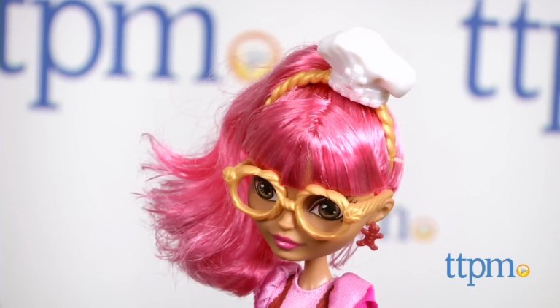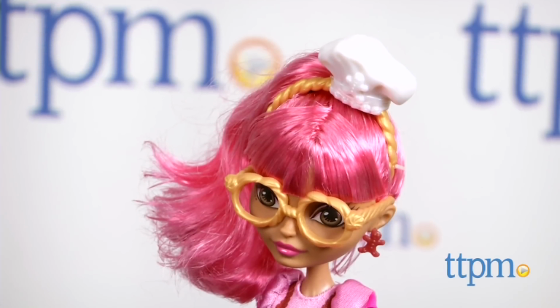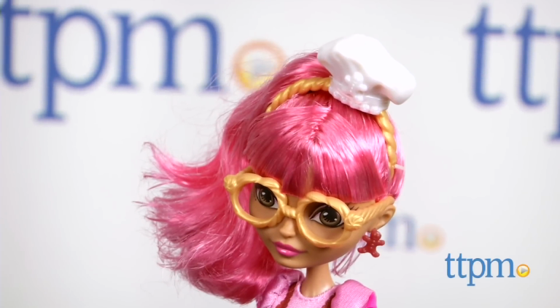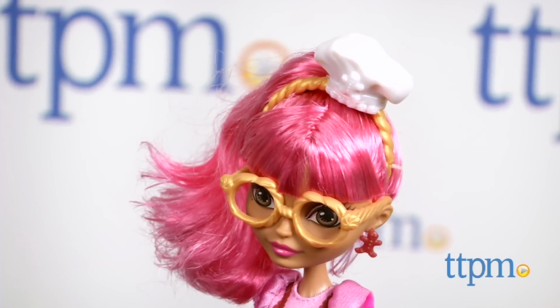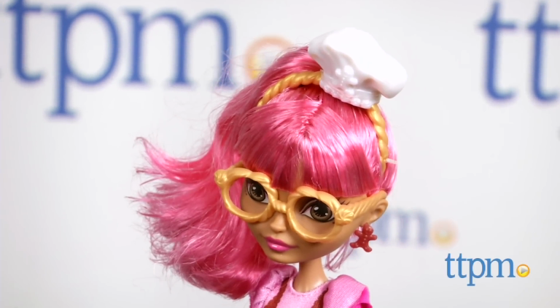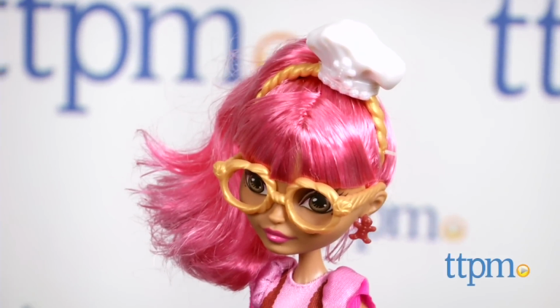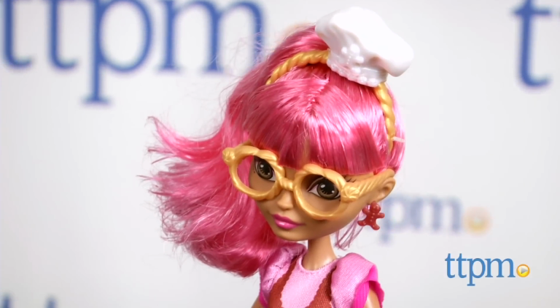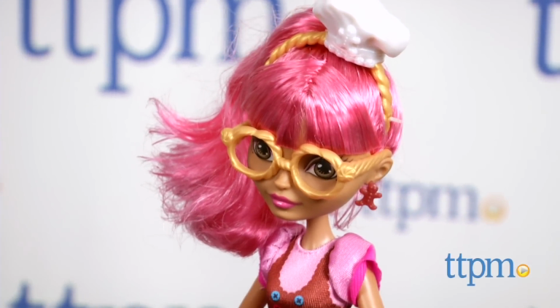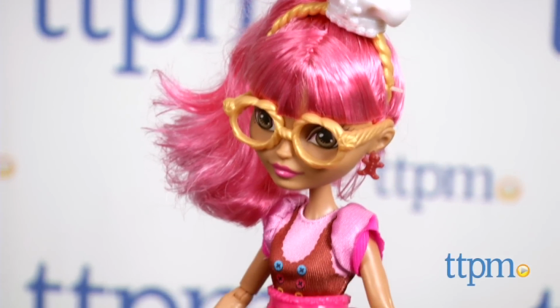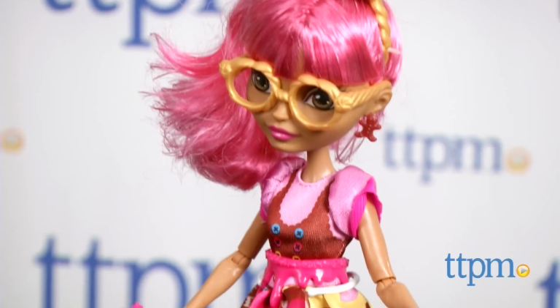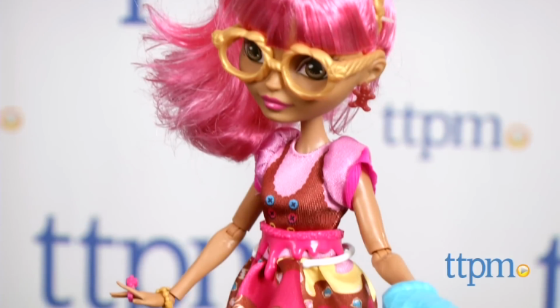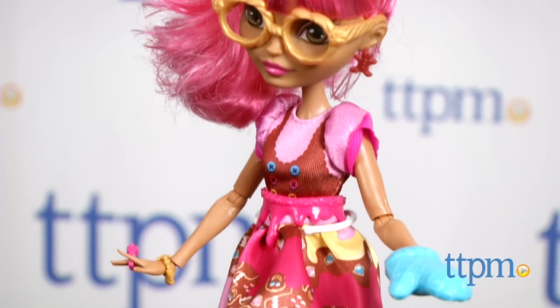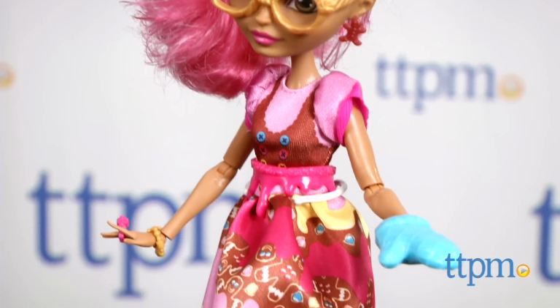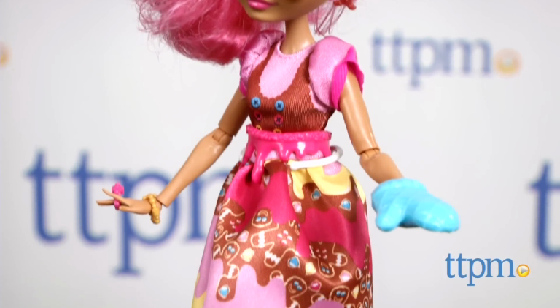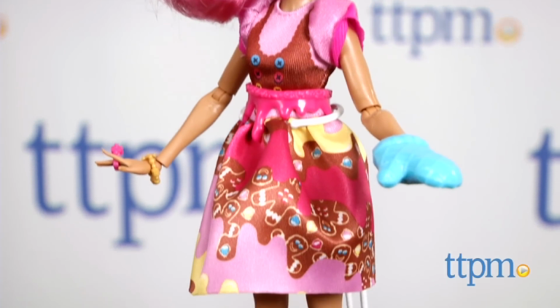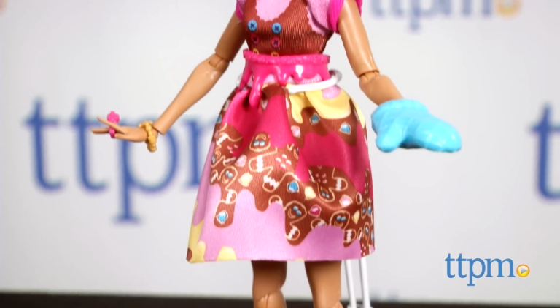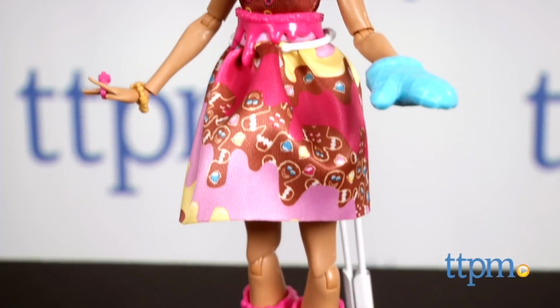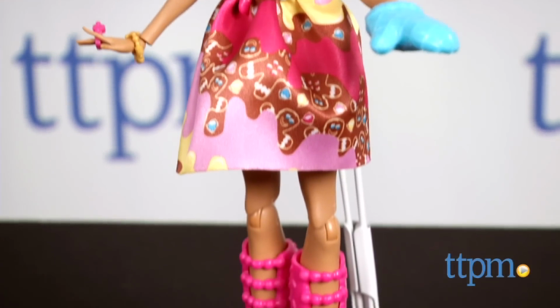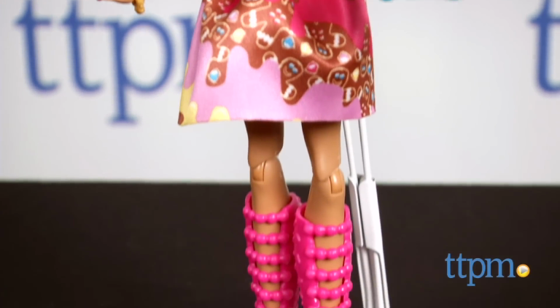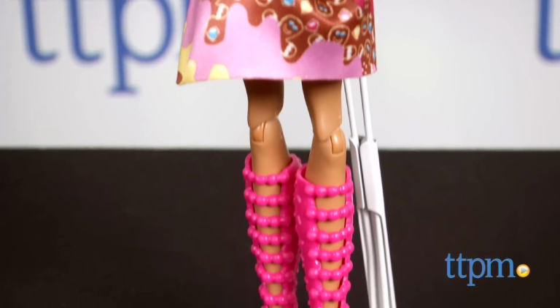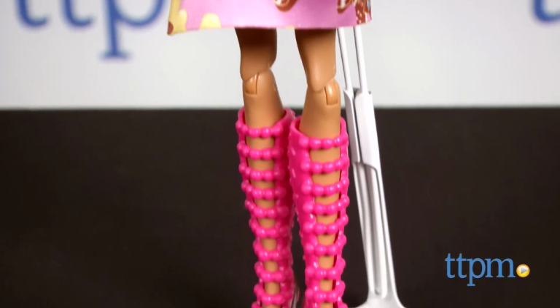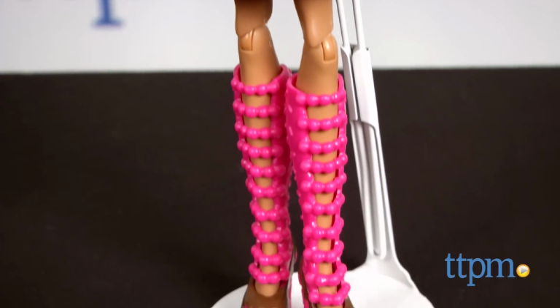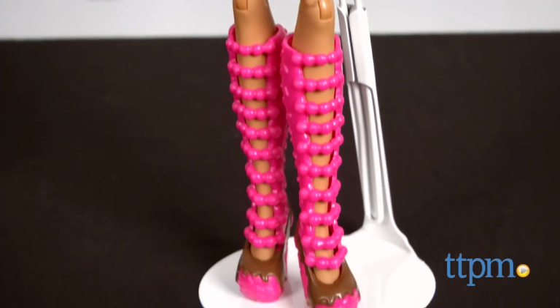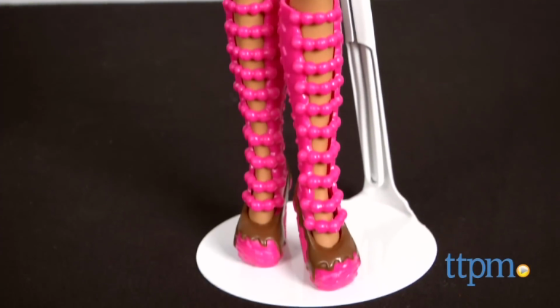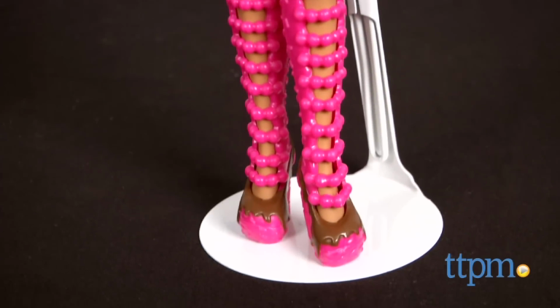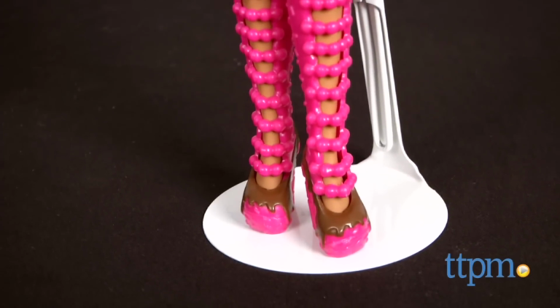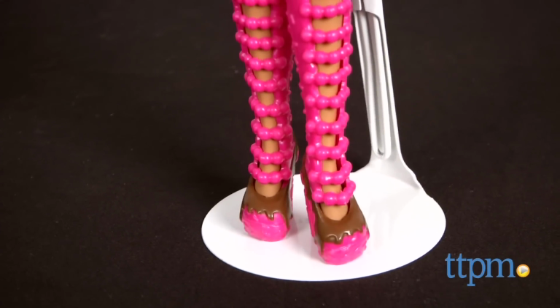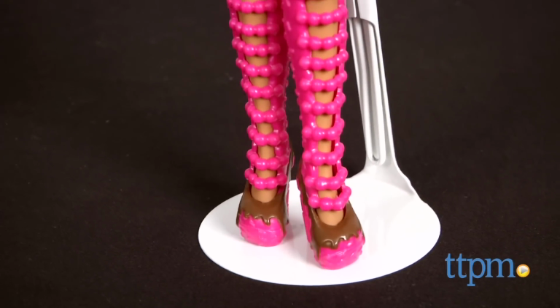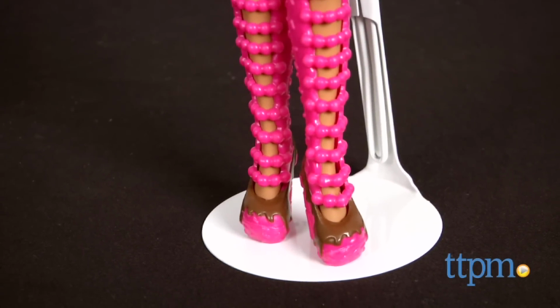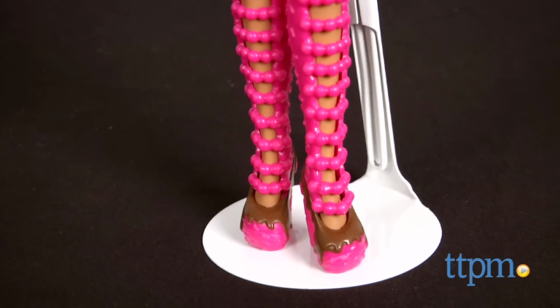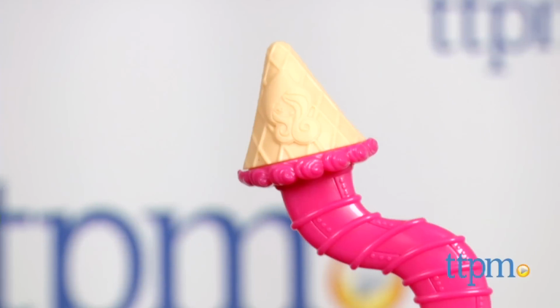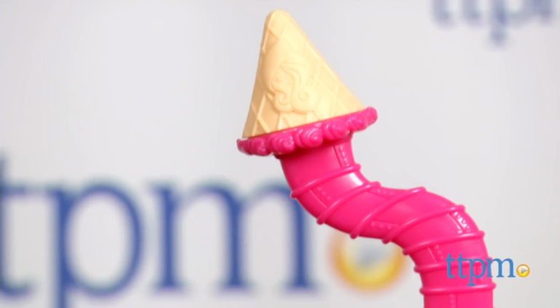This includes a Ginger Bread House doll wearing a candy print dress, a chef's hat headband, an oven mitt, and Ginger Bread House heels with sprinkles and chocolate.